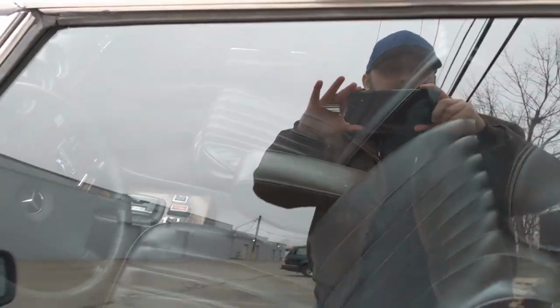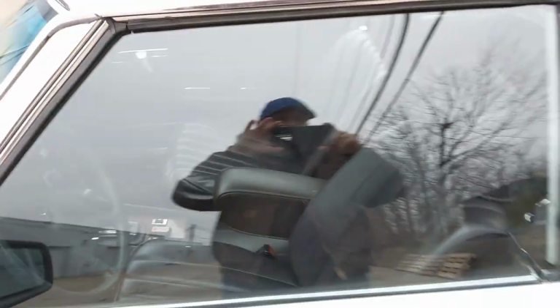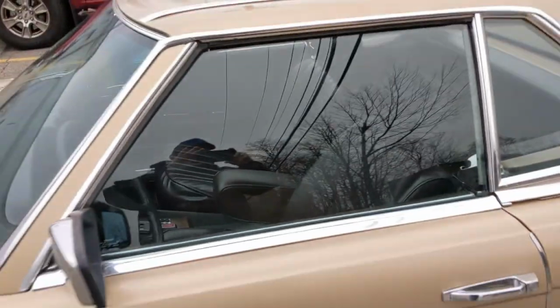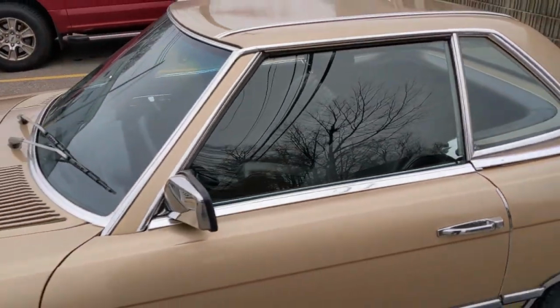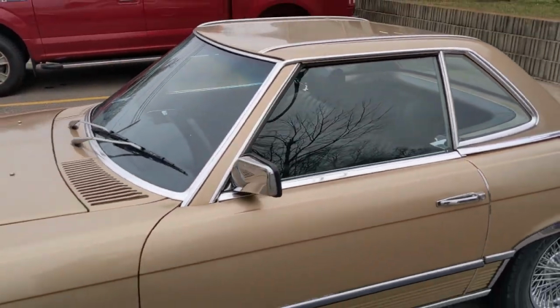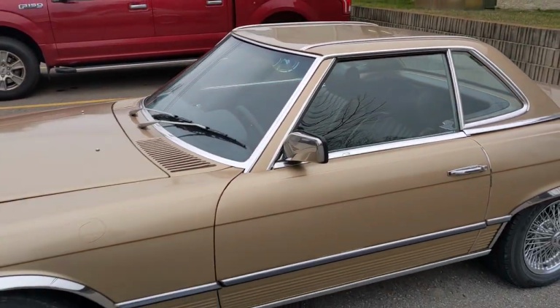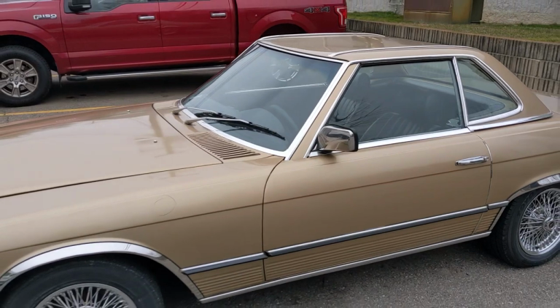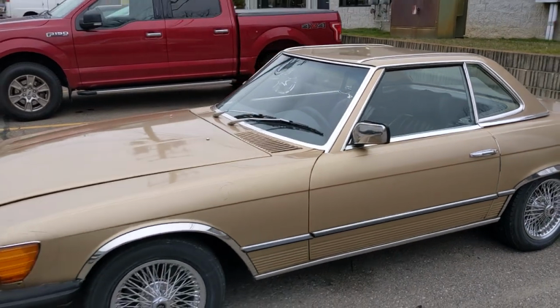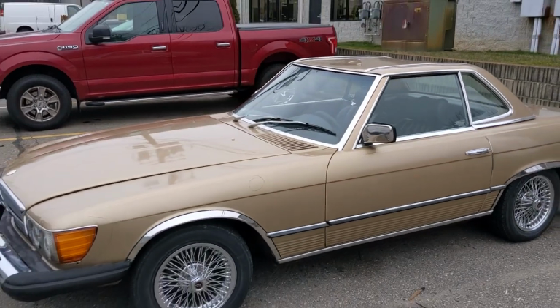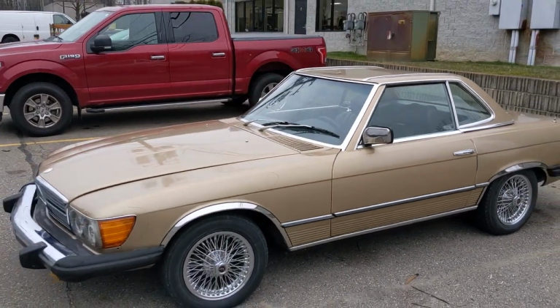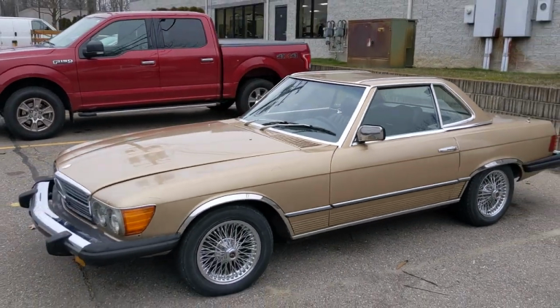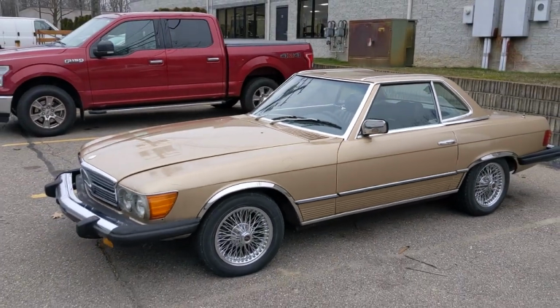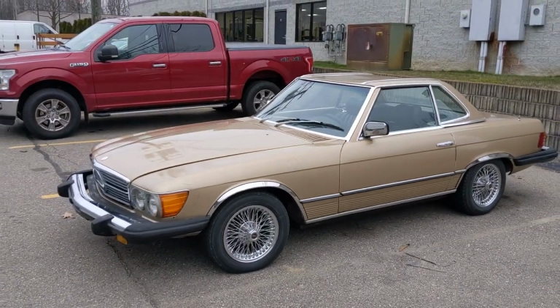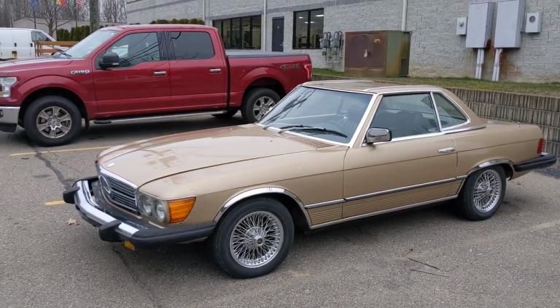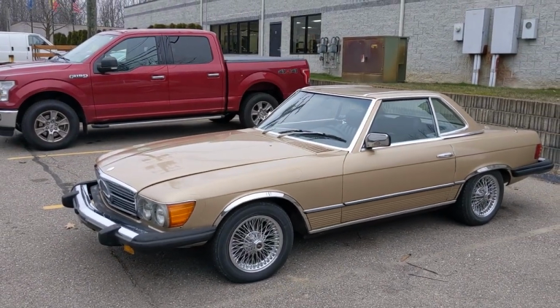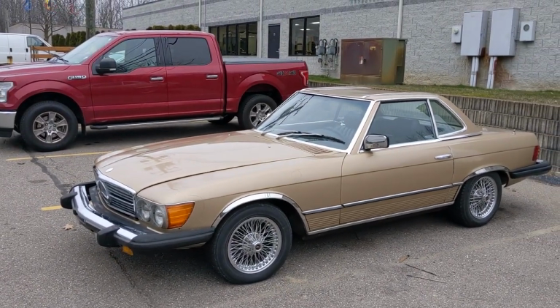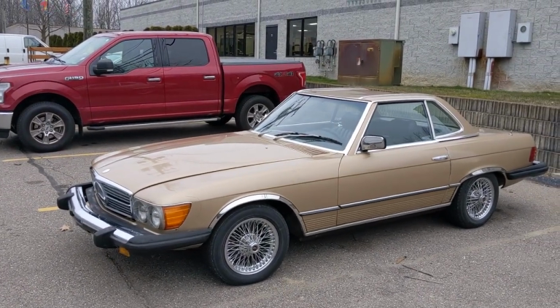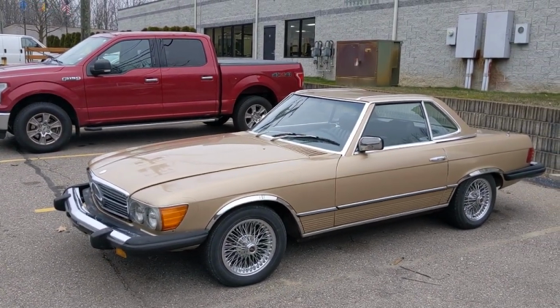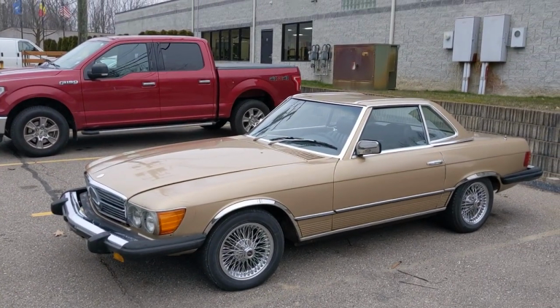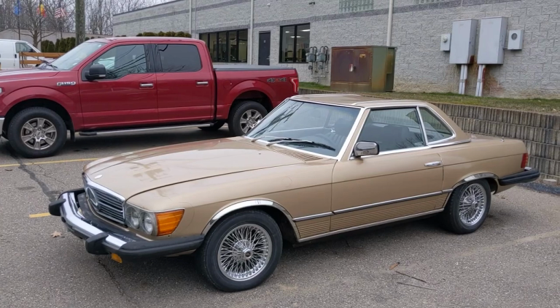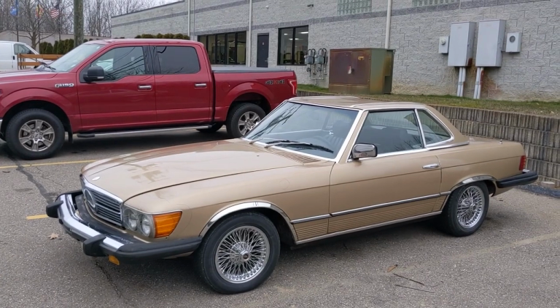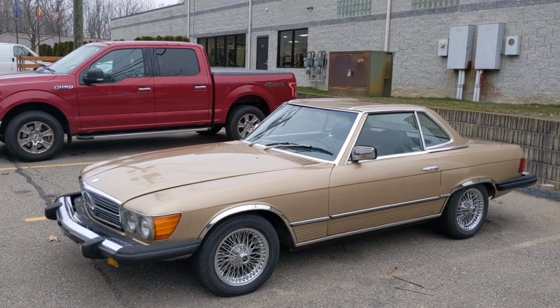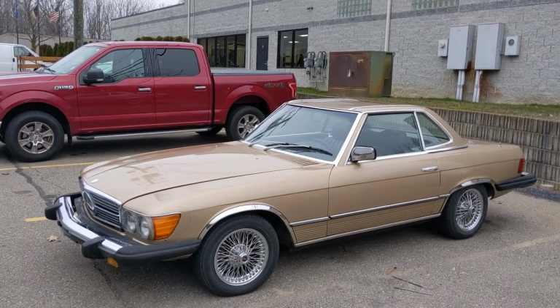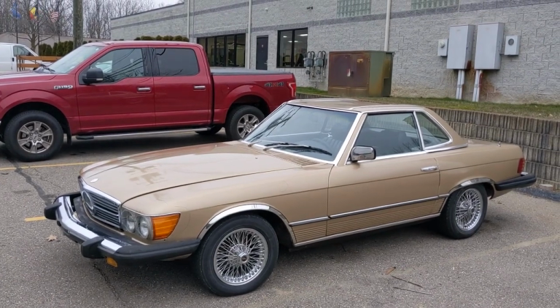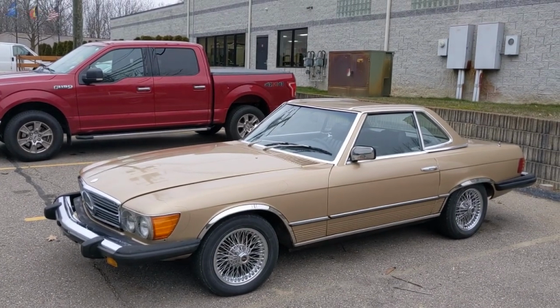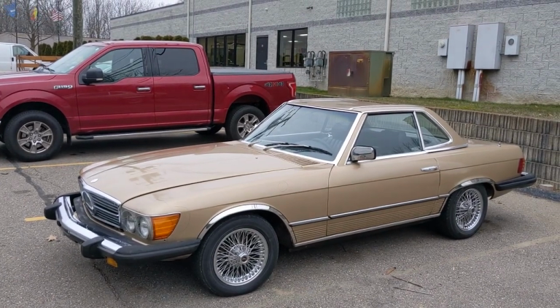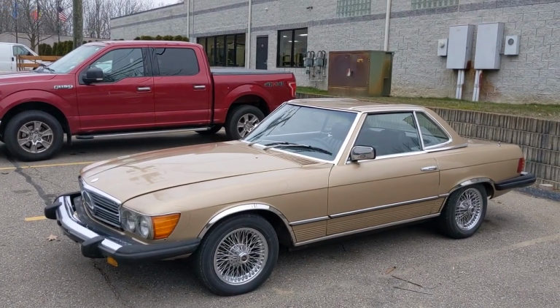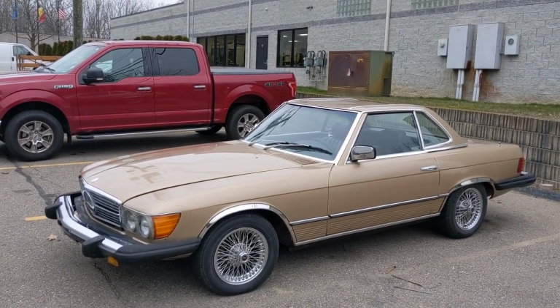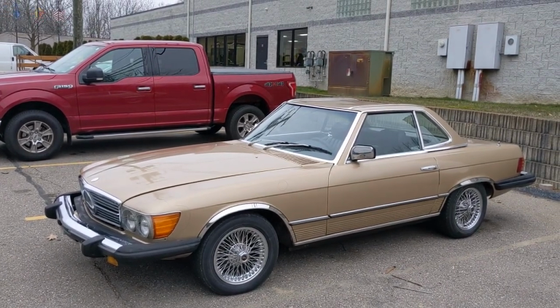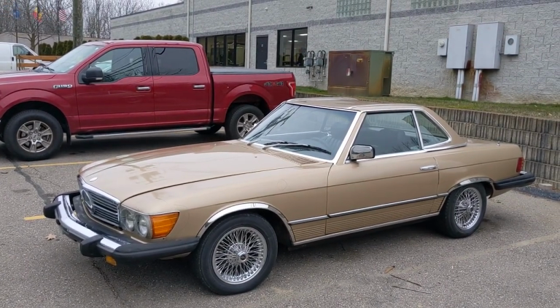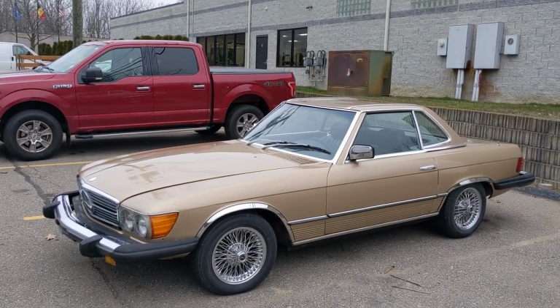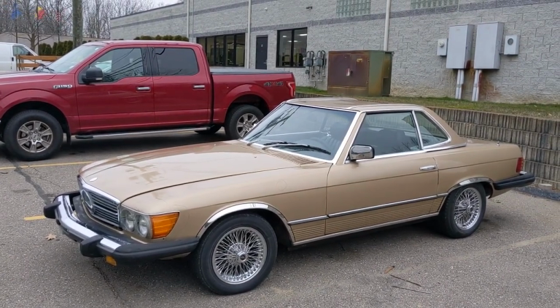Overall, these are cool cars. You can just cruise around and feel like you have money even if you don't, because you can still get these relatively cheap. Old Mercedes — great build quality, very cool cars.